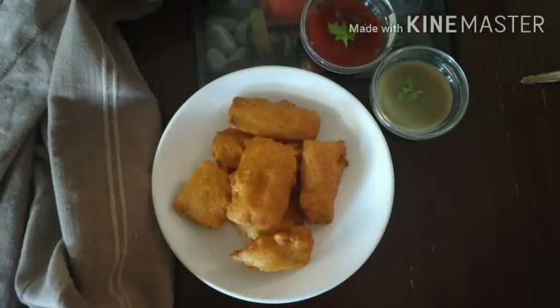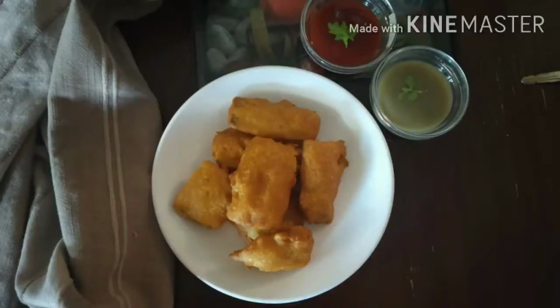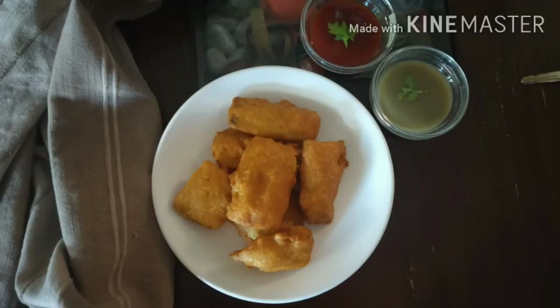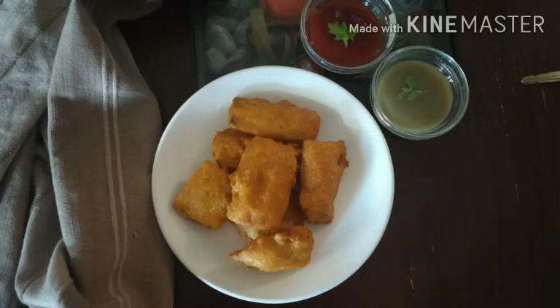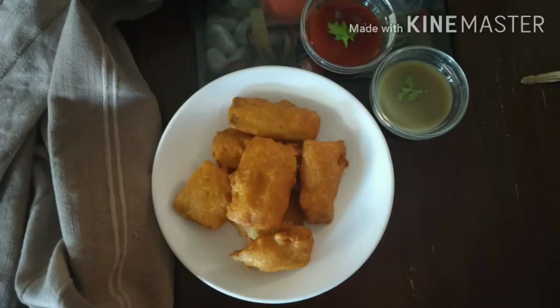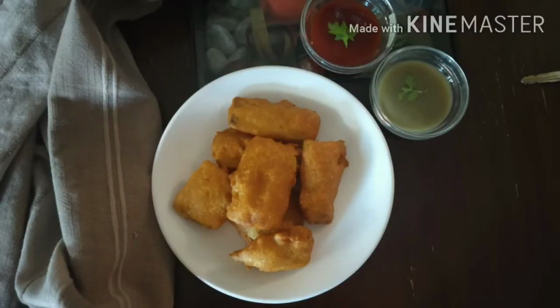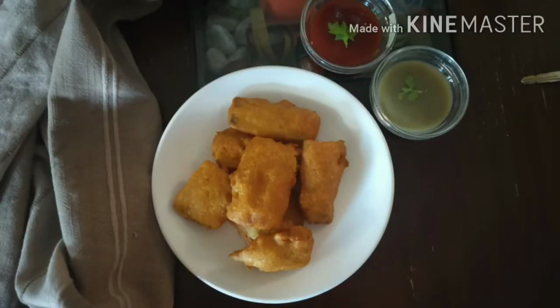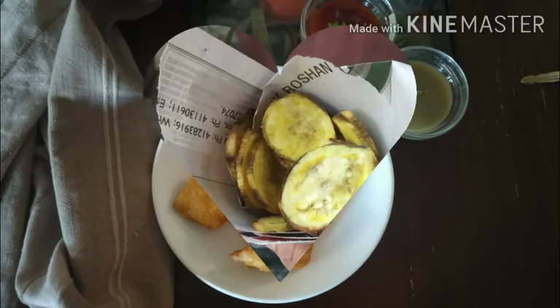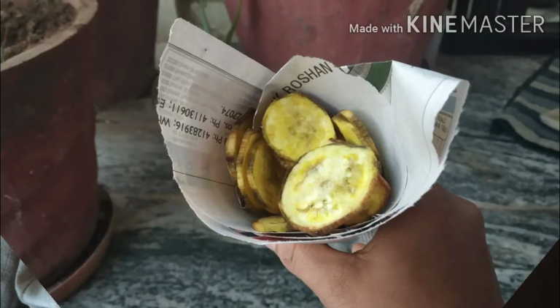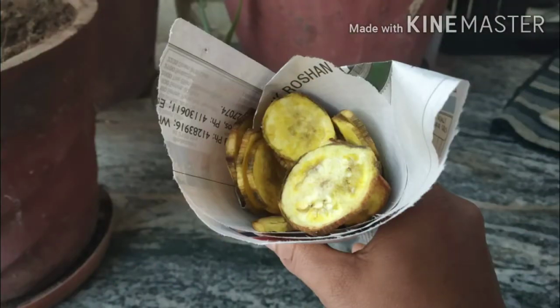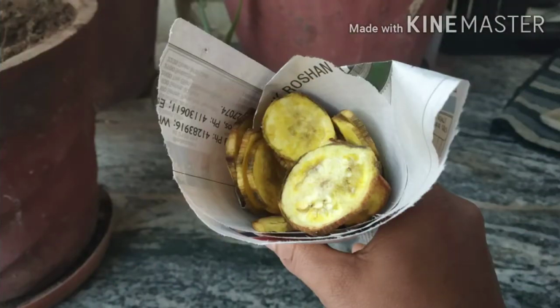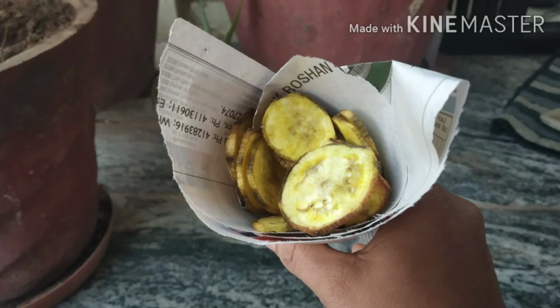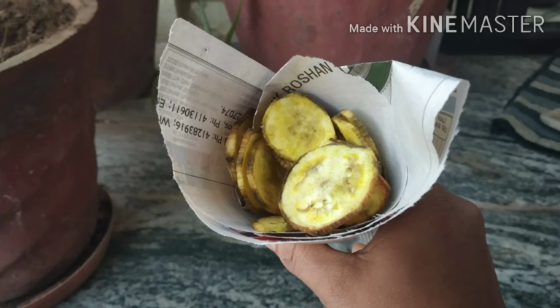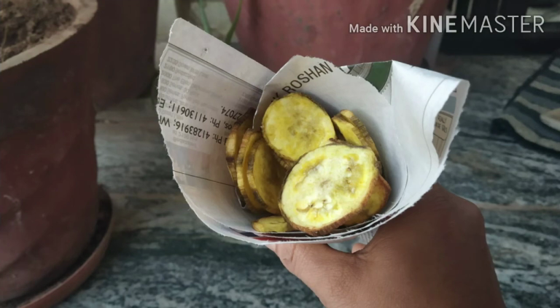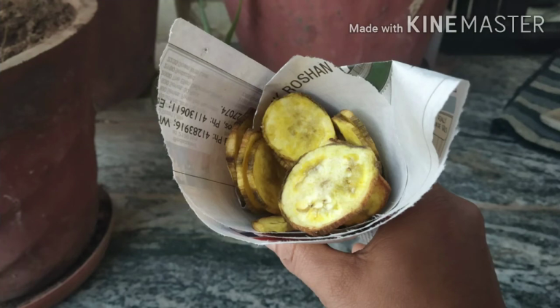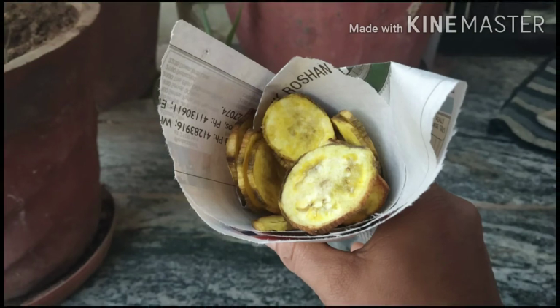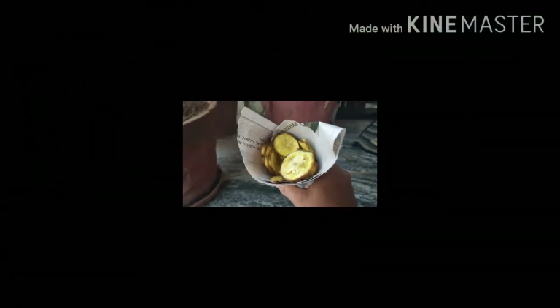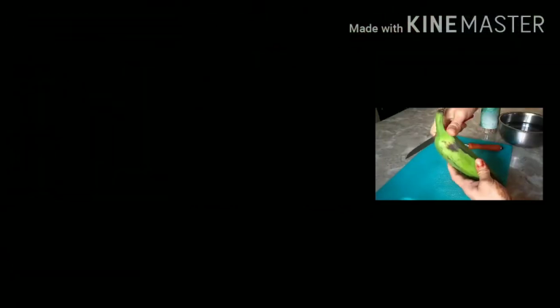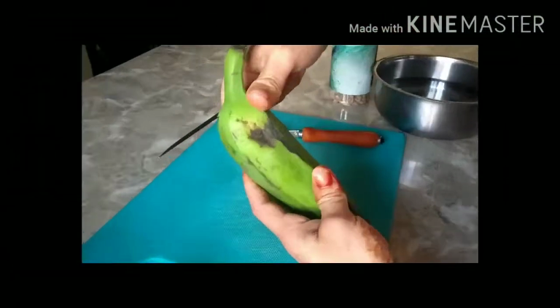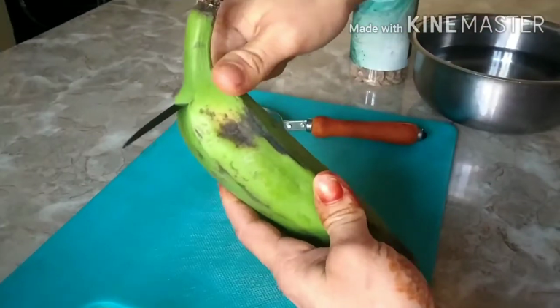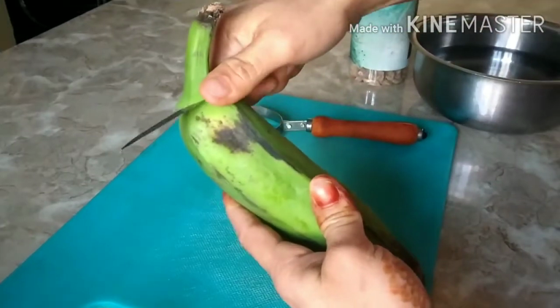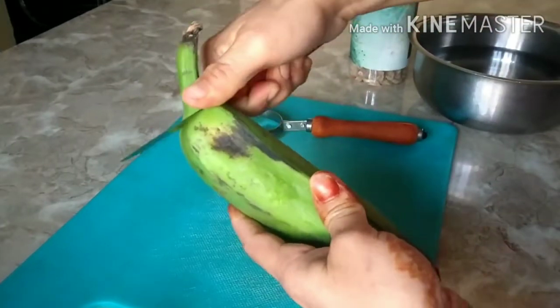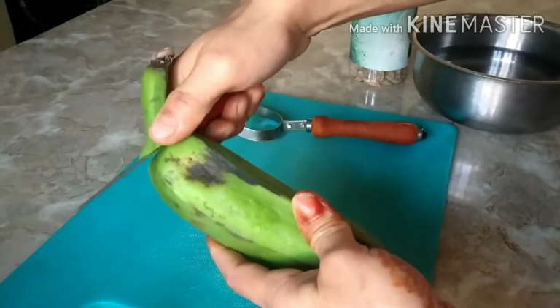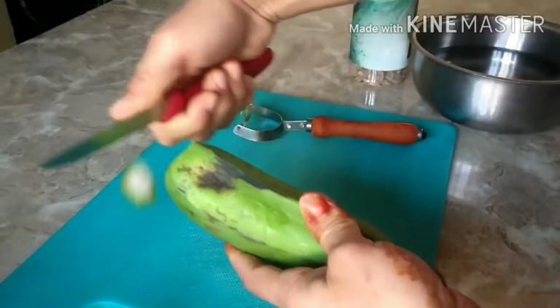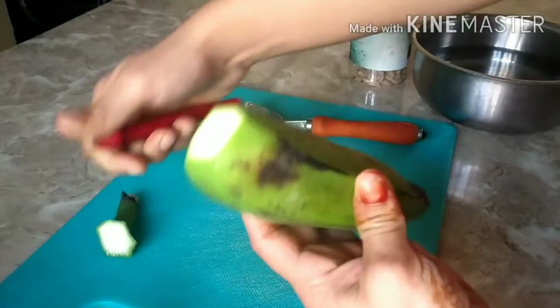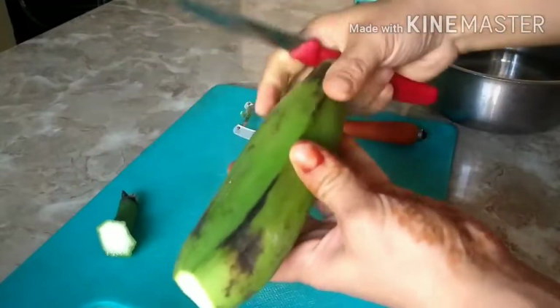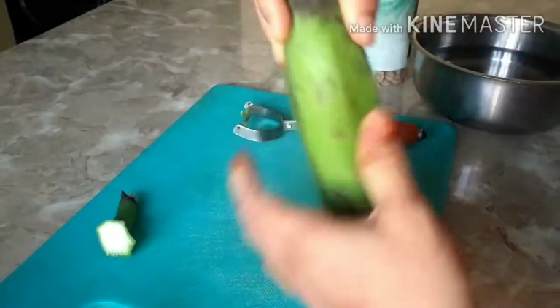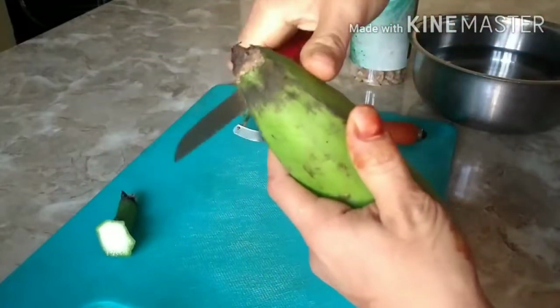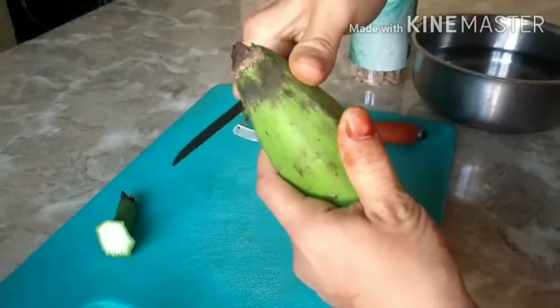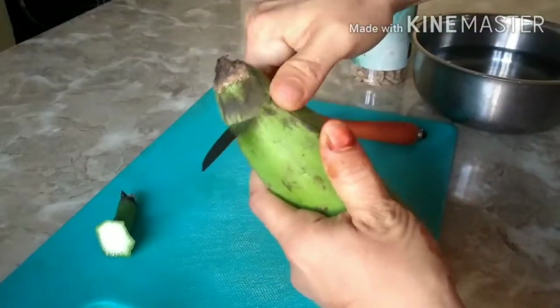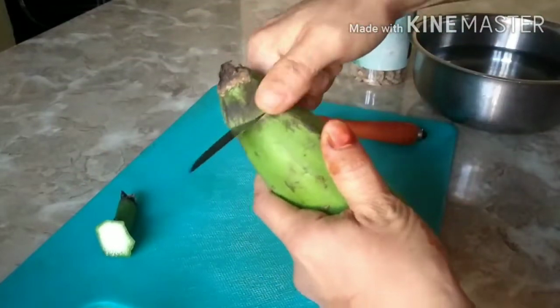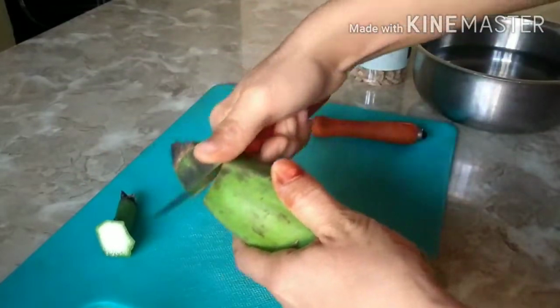Hi all, welcome back! Today I am sharing two recipes using banana — one is banana bhaji and the other is banana chips. Both are quite popular and straightforward. I'm going to start by peeling a raw banana.